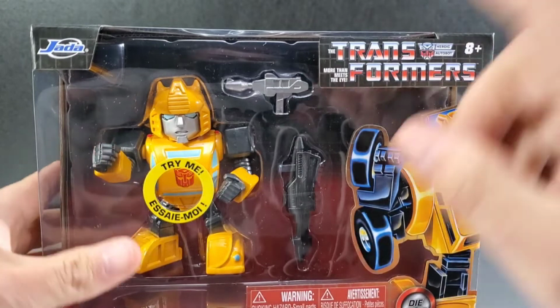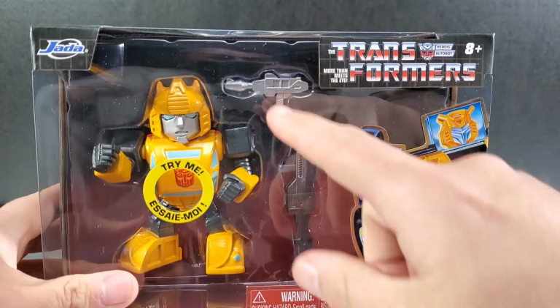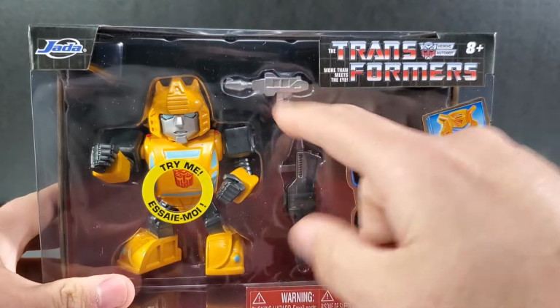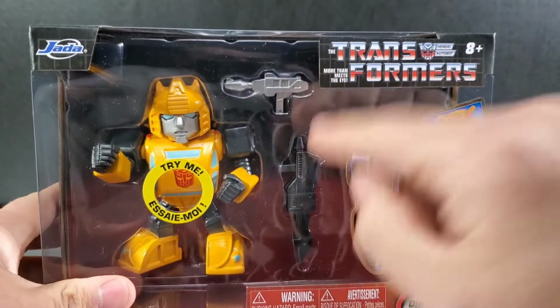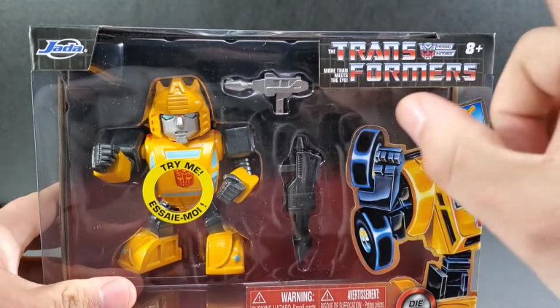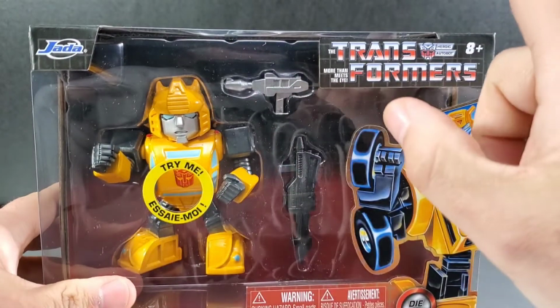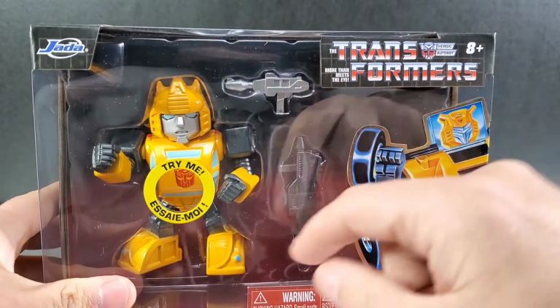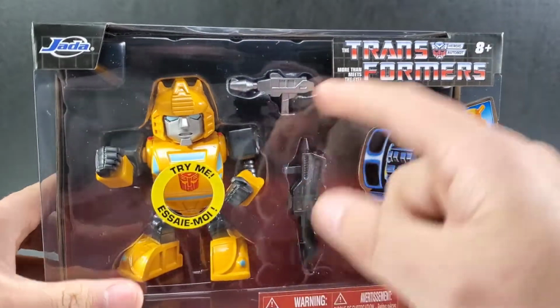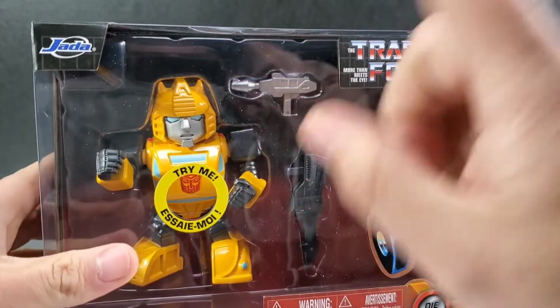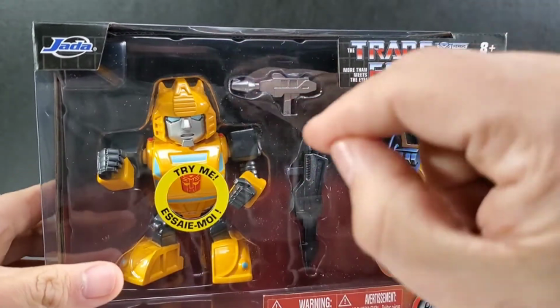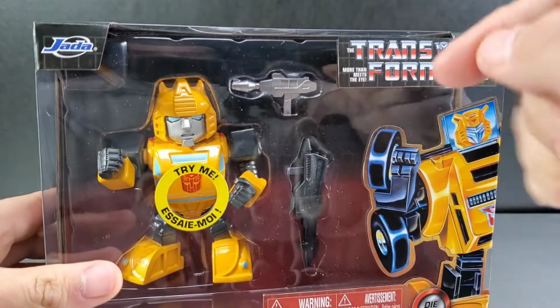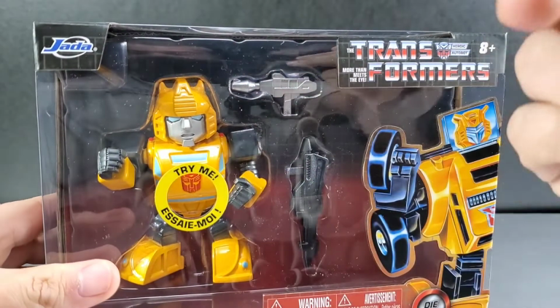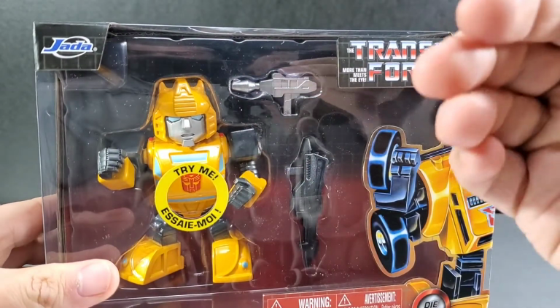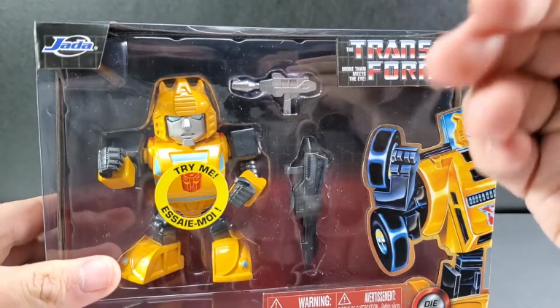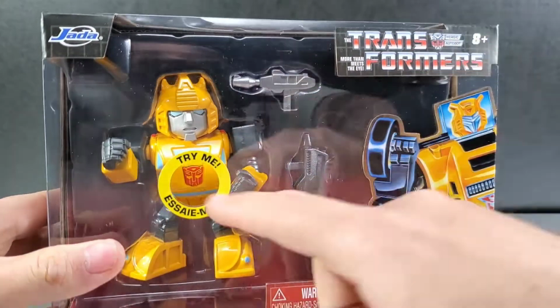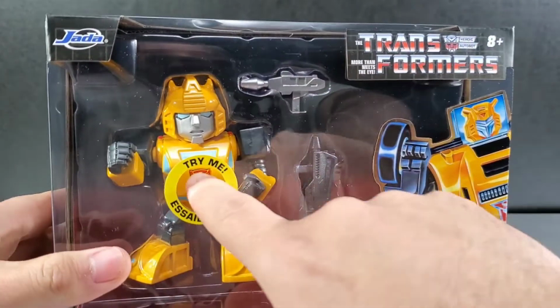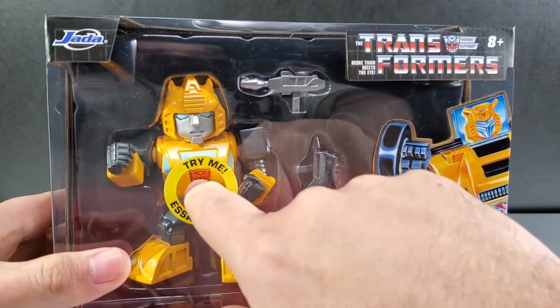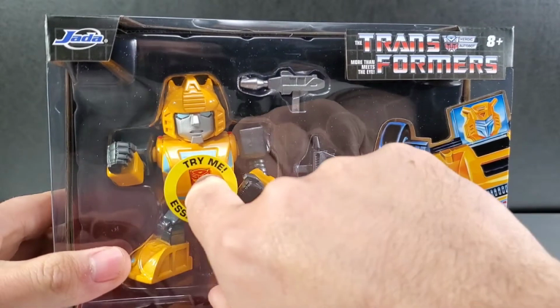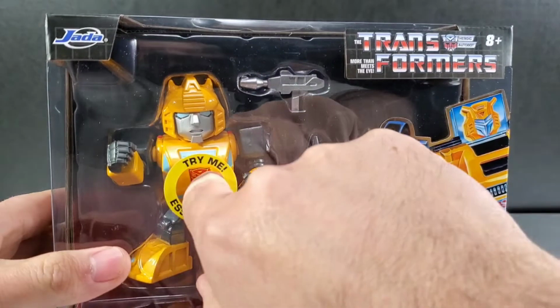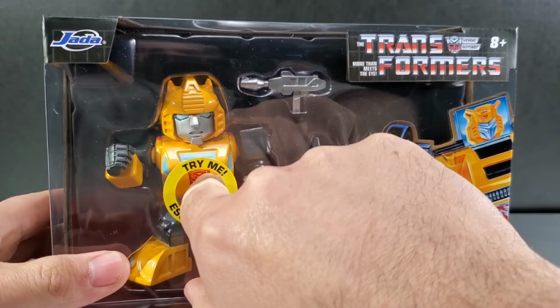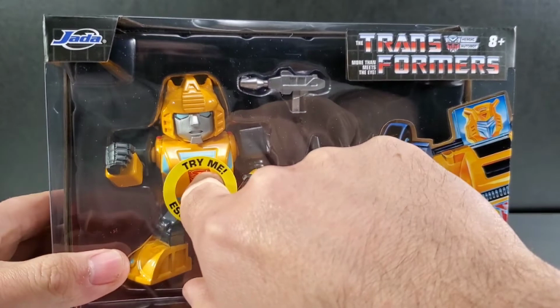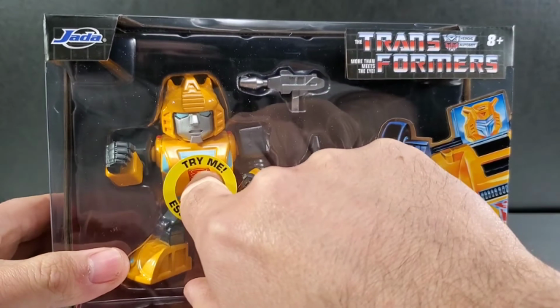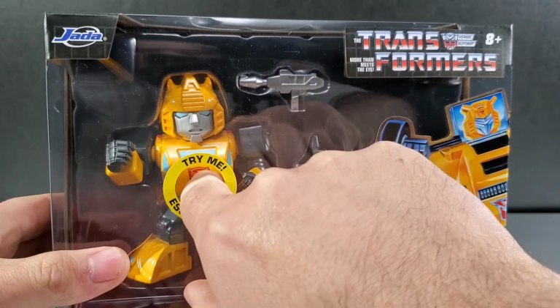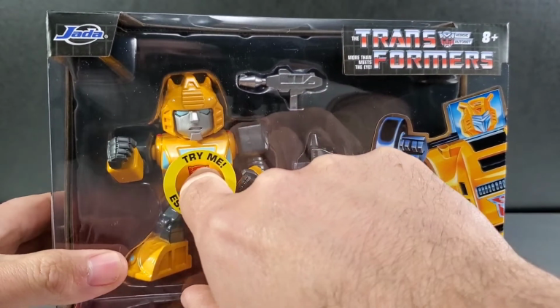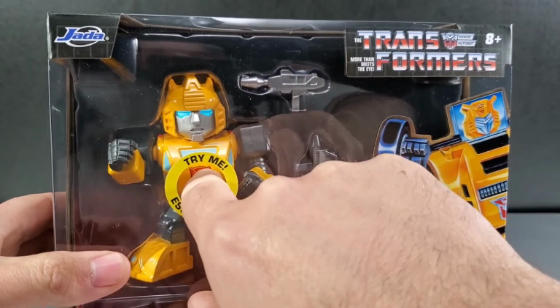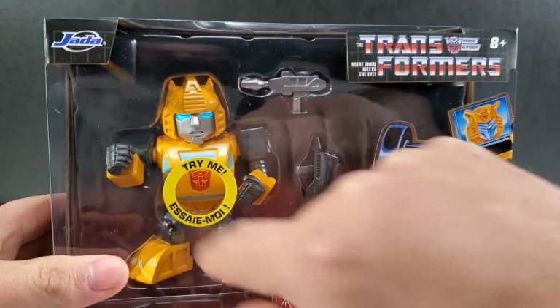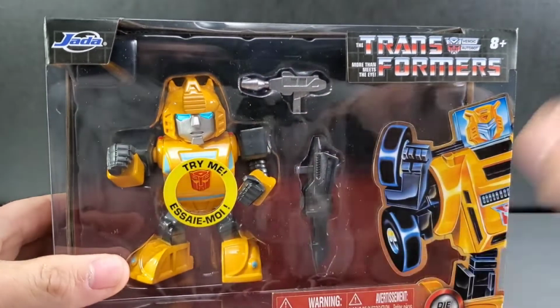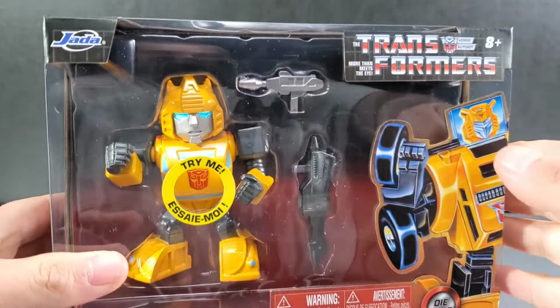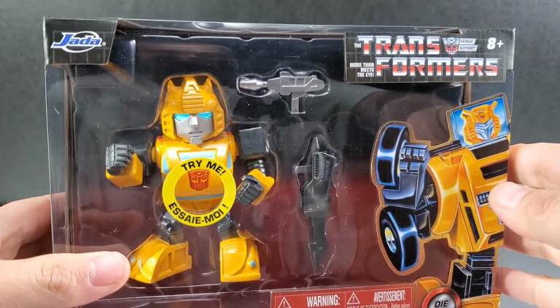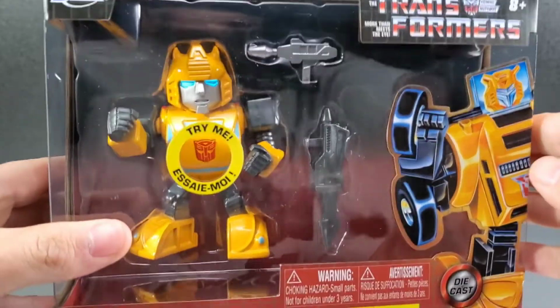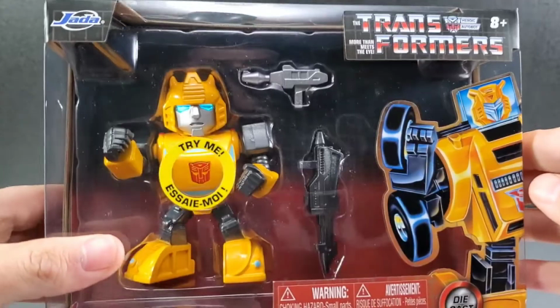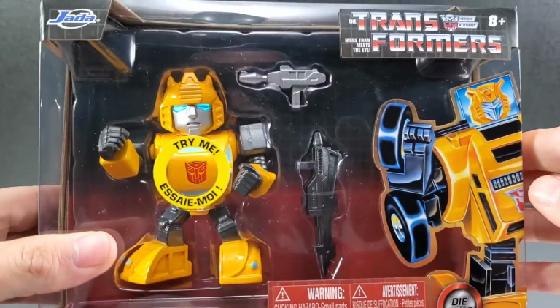He comes with two weapons inside and he does have a light-up feature. You hit the Autobot logo on his belly and his eyes light up.